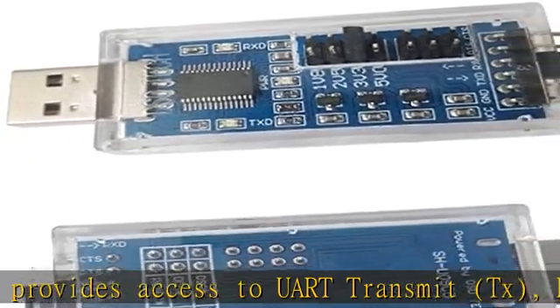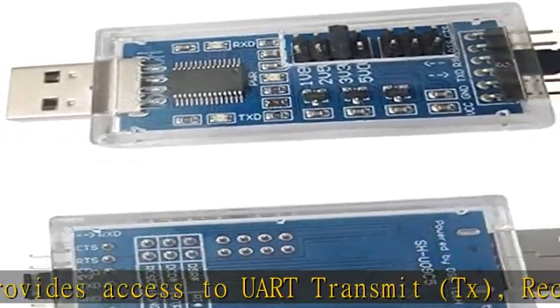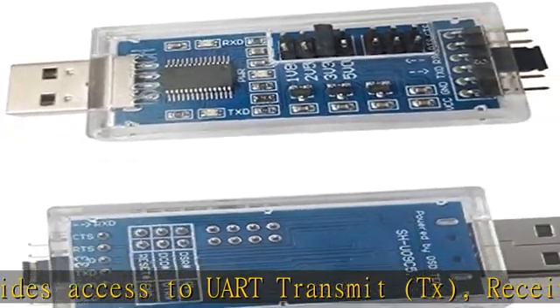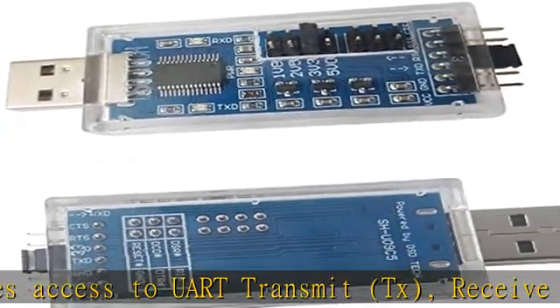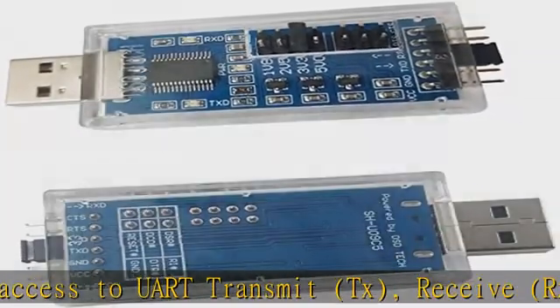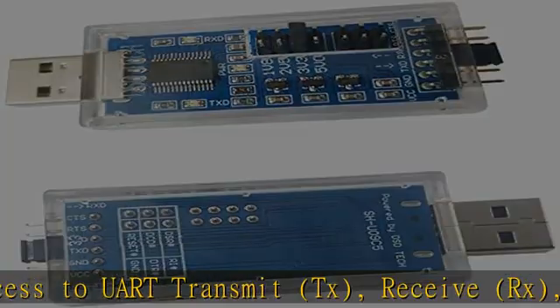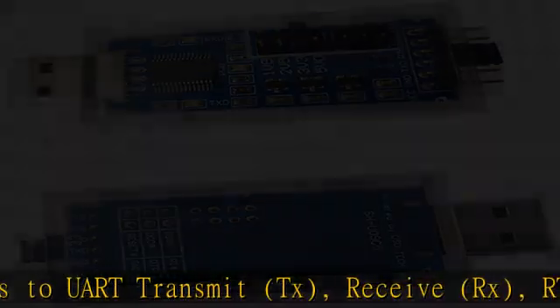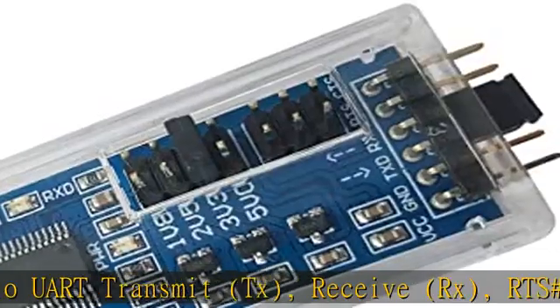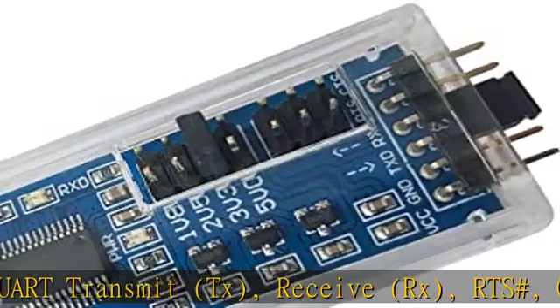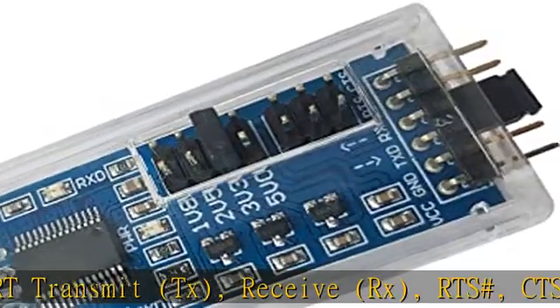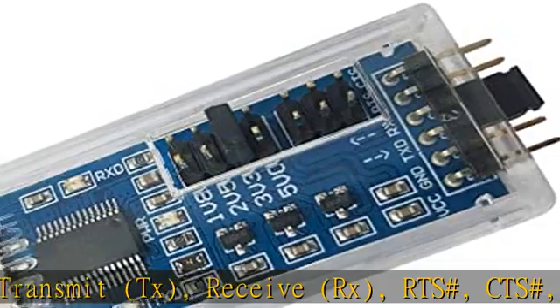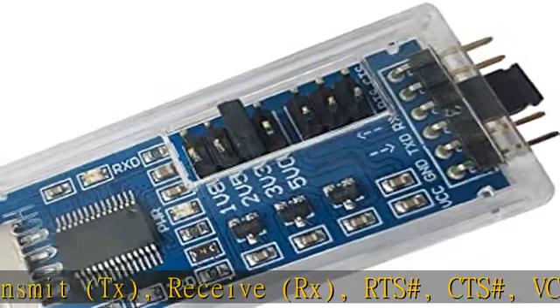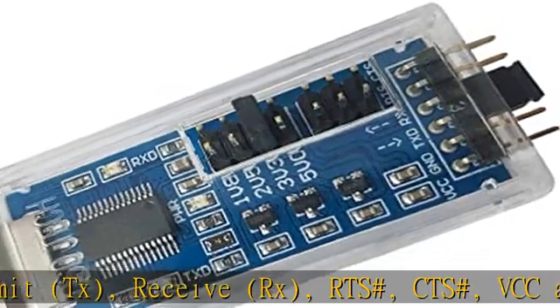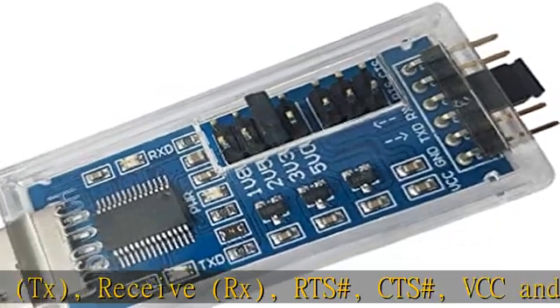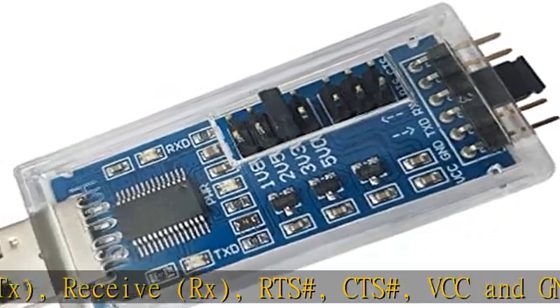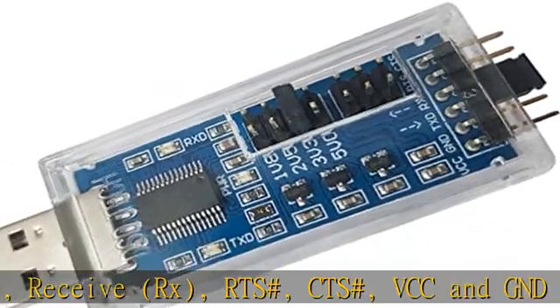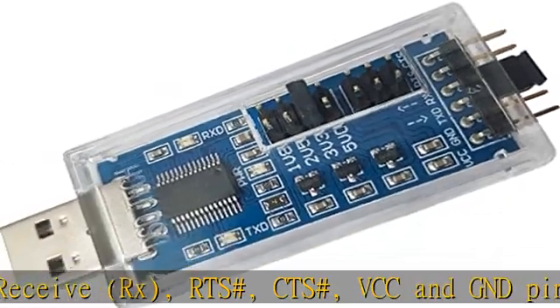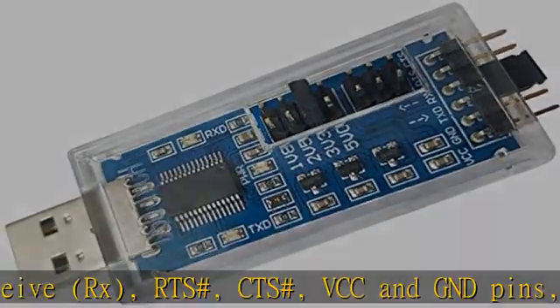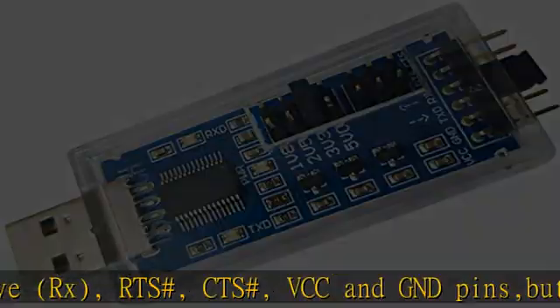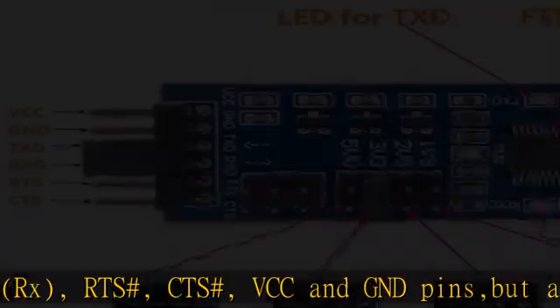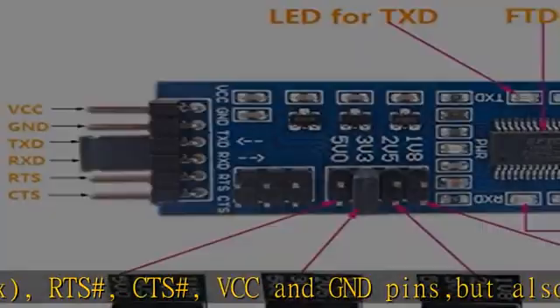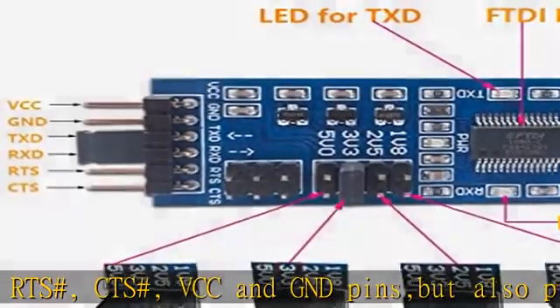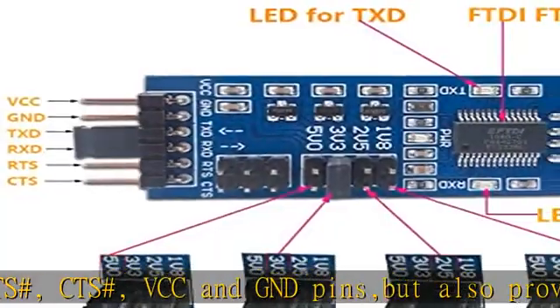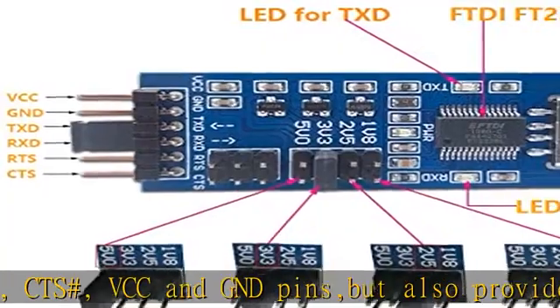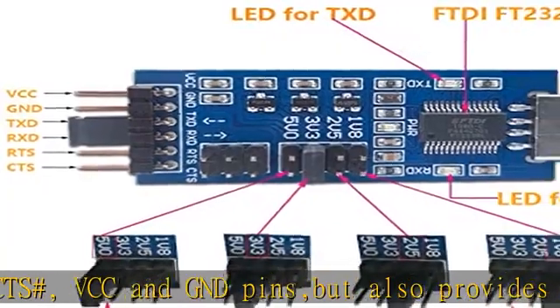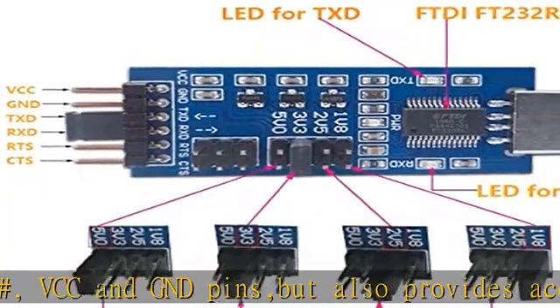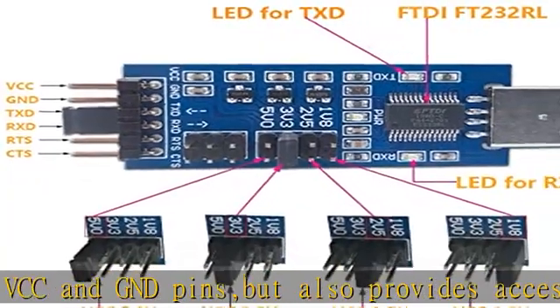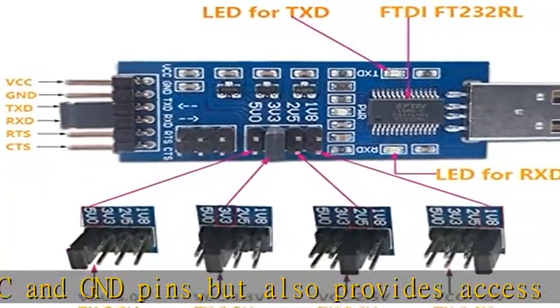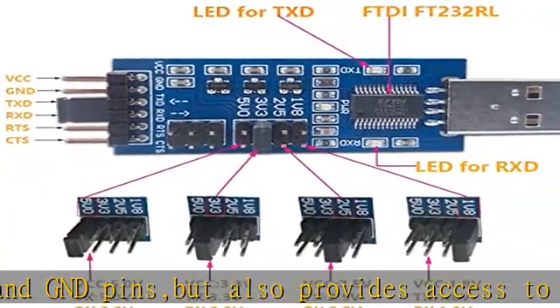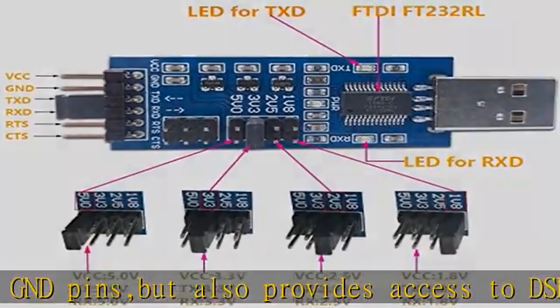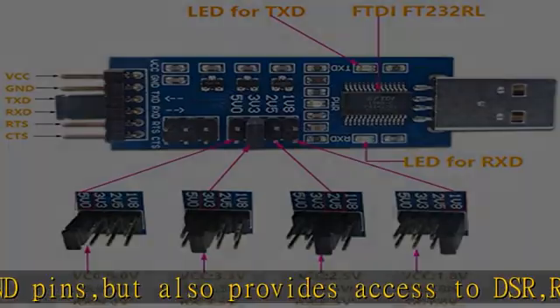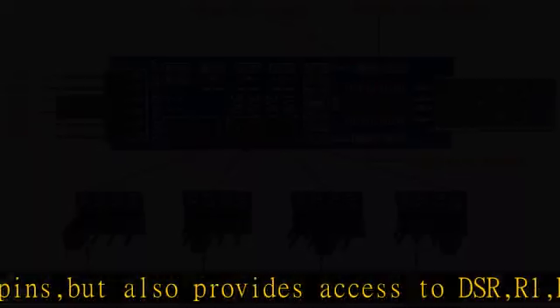DSD Tech backs this FTDI FT232RL USB to TTL UART adapter with a 12-month warranty. If you have any questions, please contact us and we will fix your issue within 24 hours.